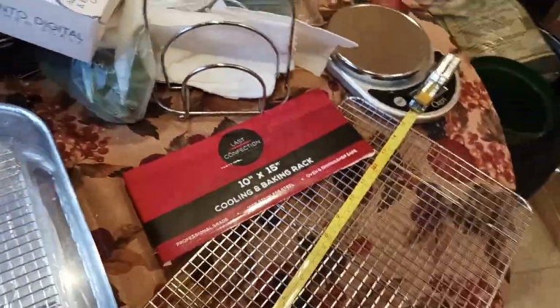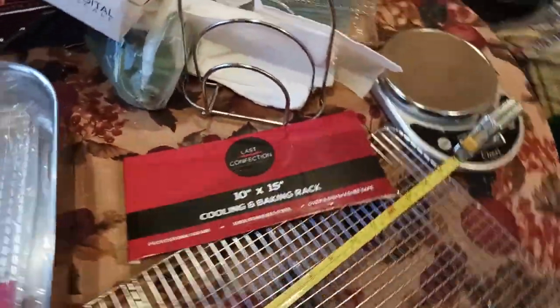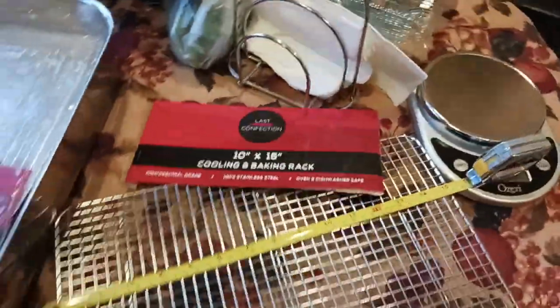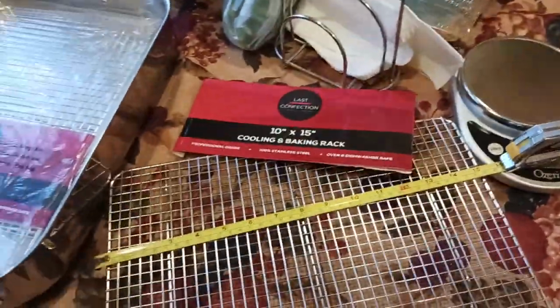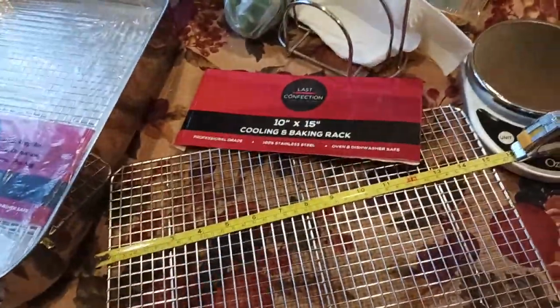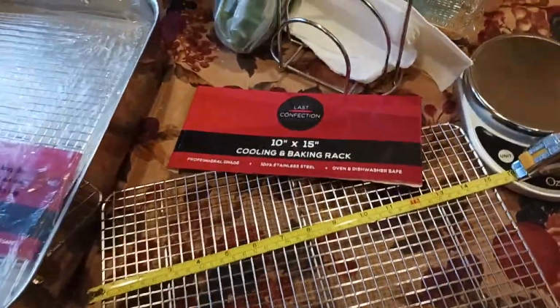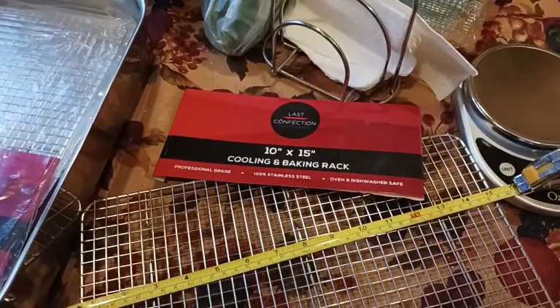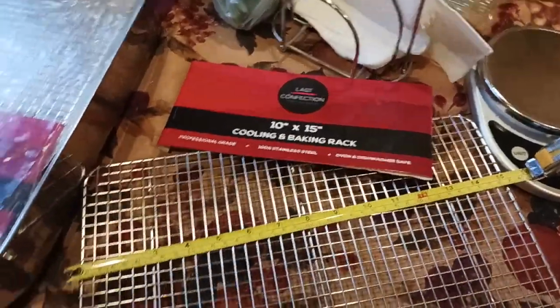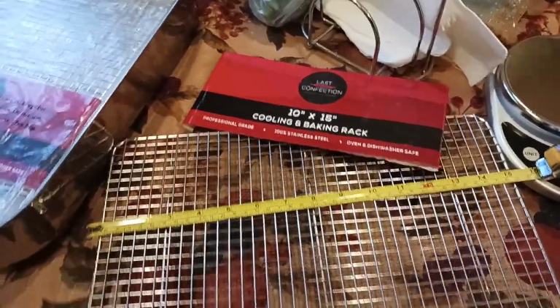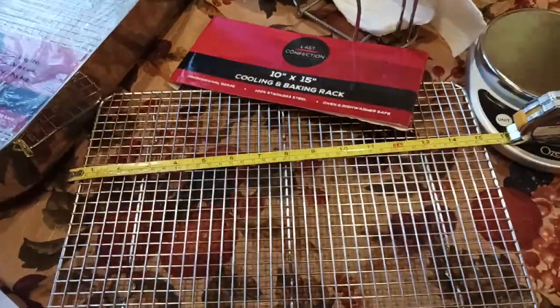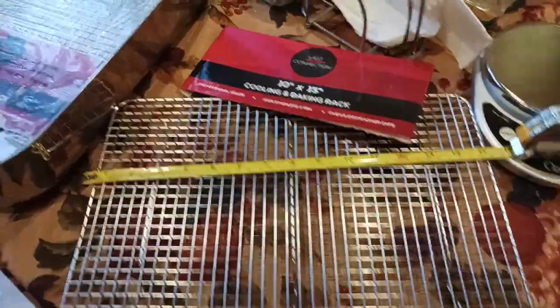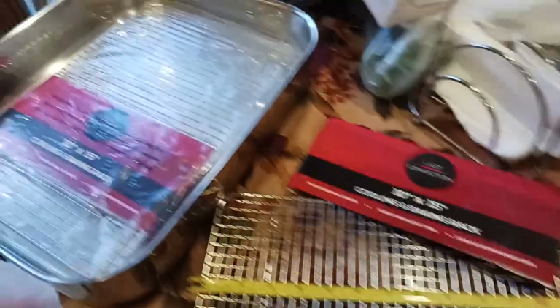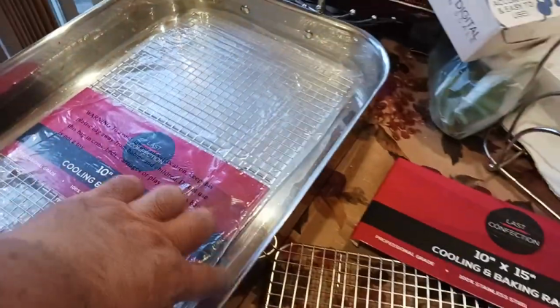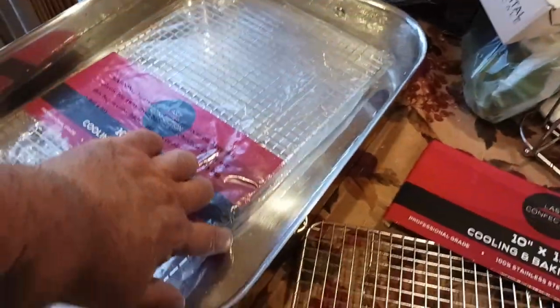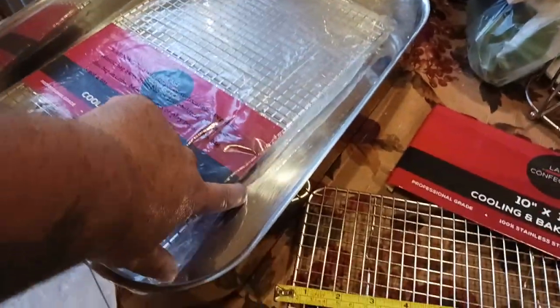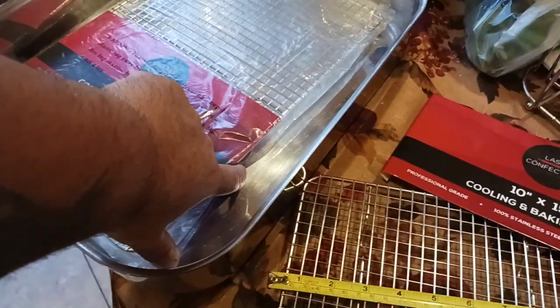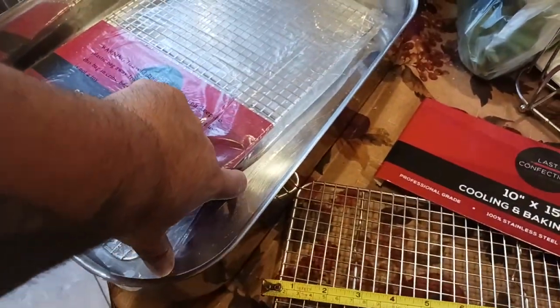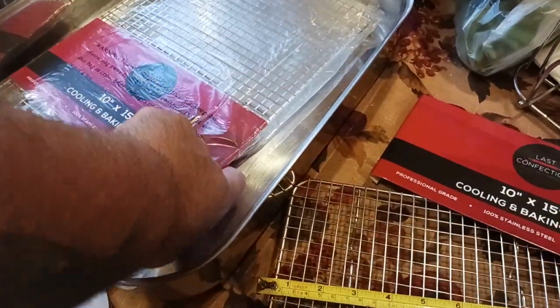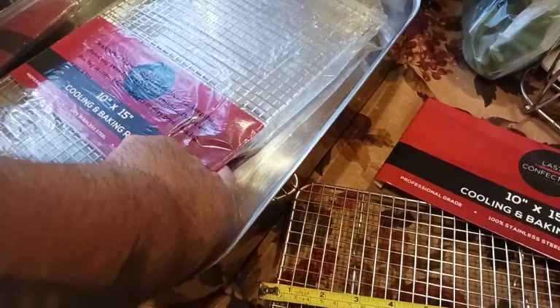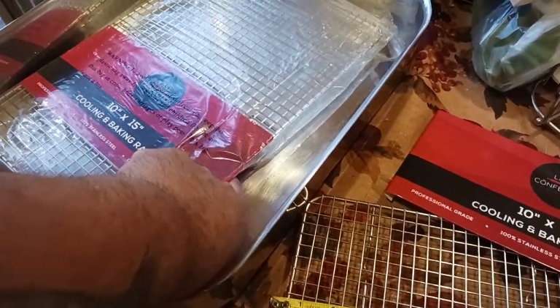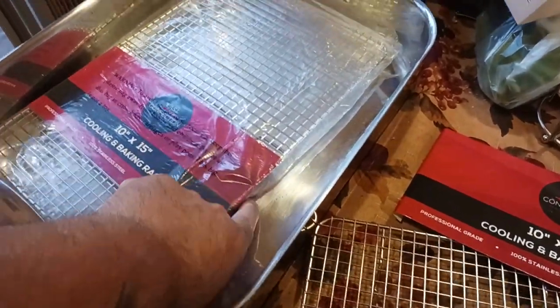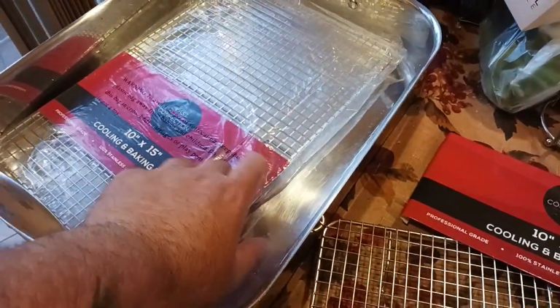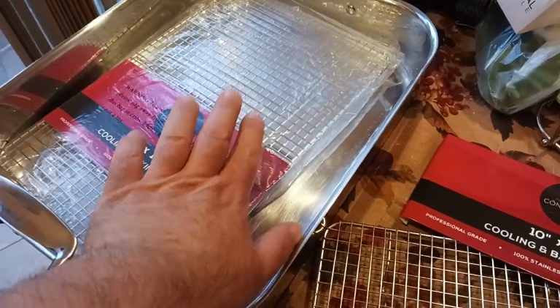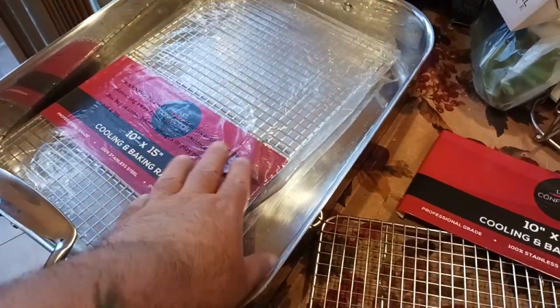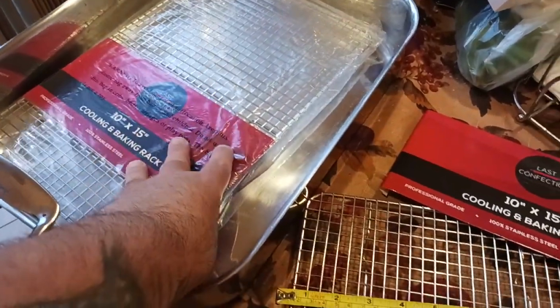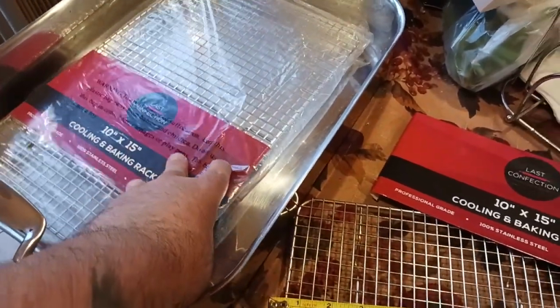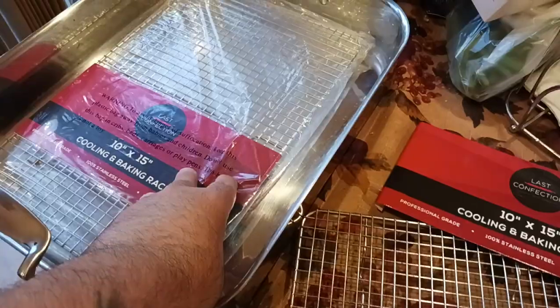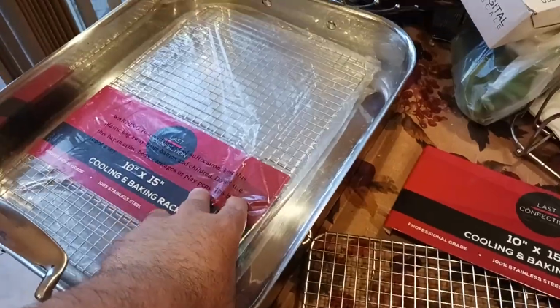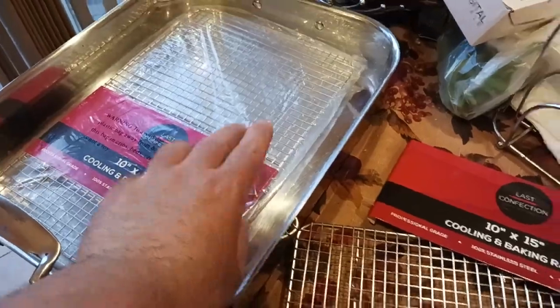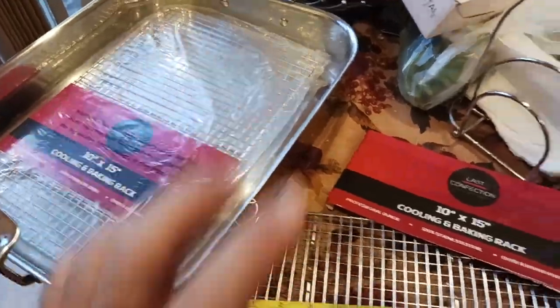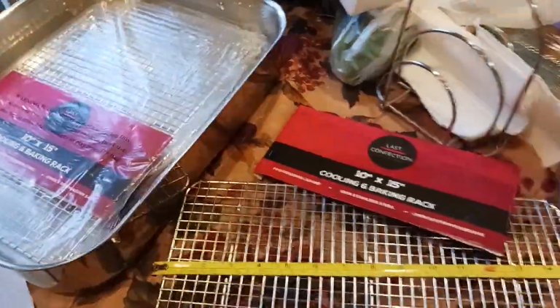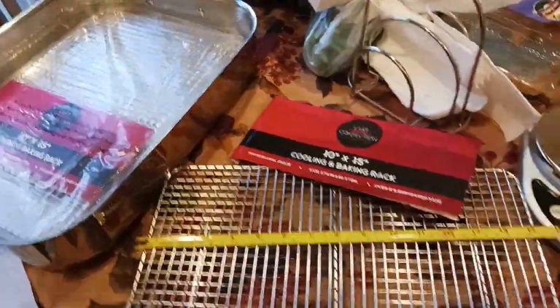Let's take a closer look at the cooling rack. It does sit about an inch up off the bottom — just shy of maybe an inch up off the bottom.